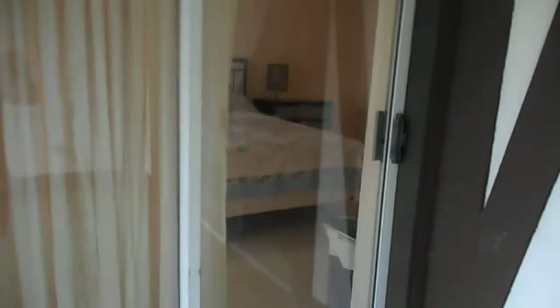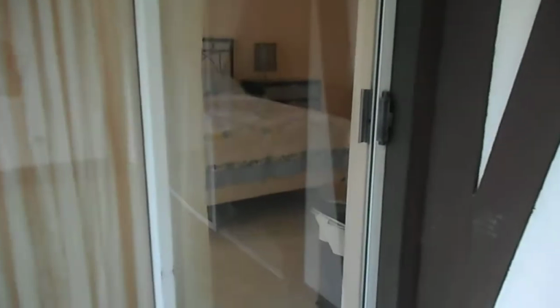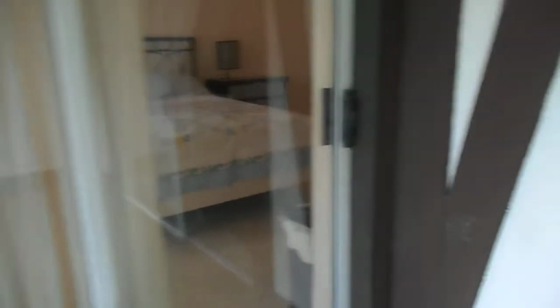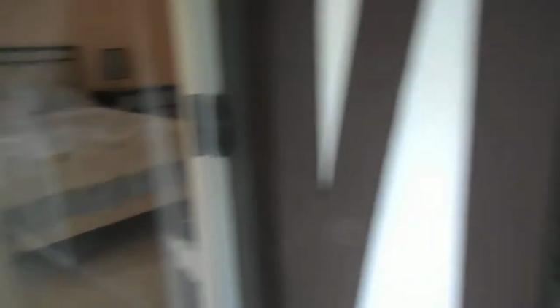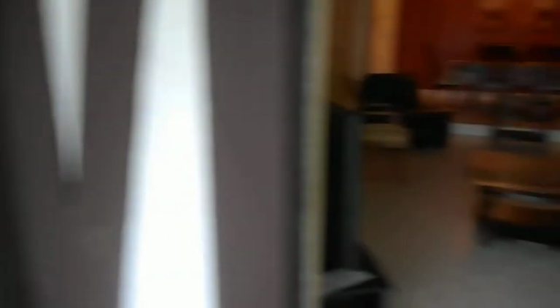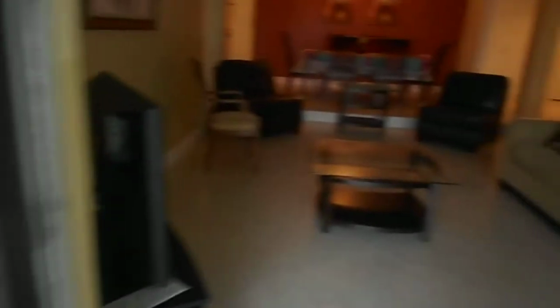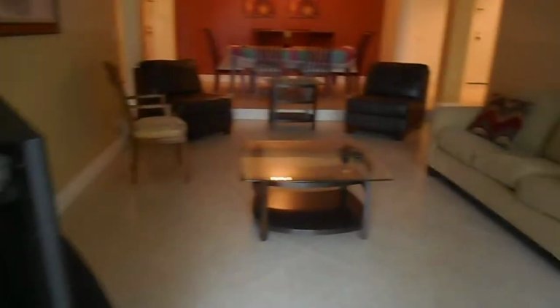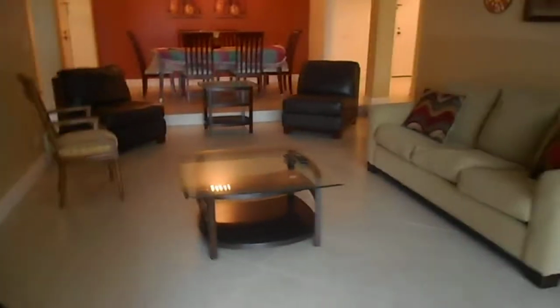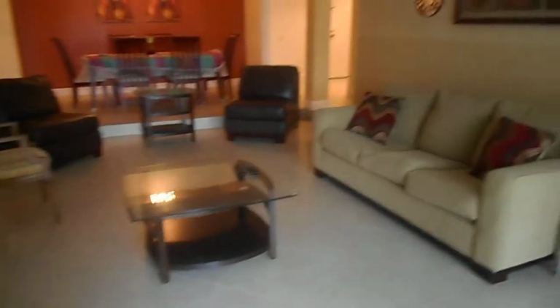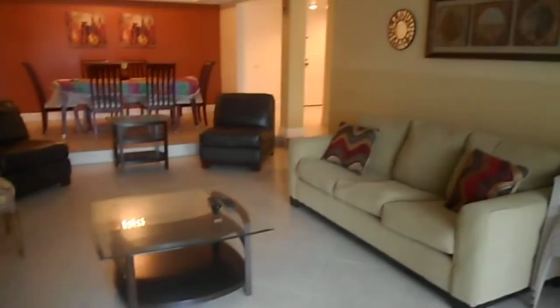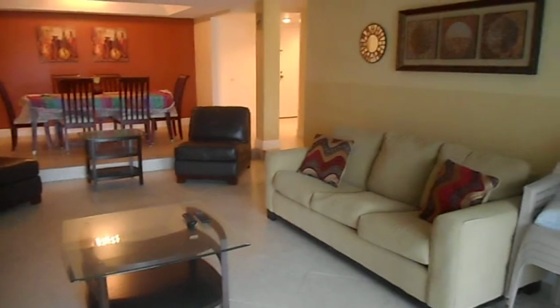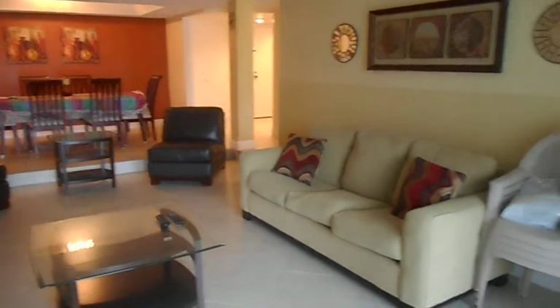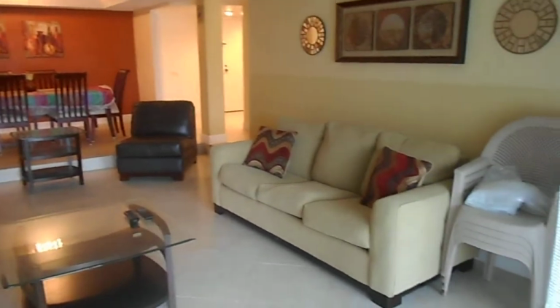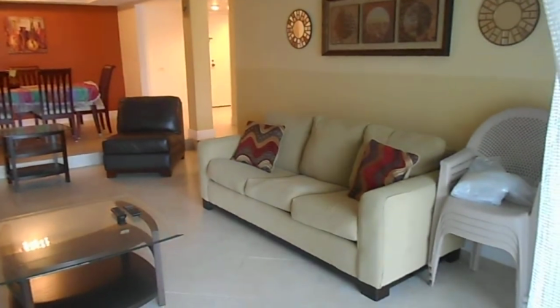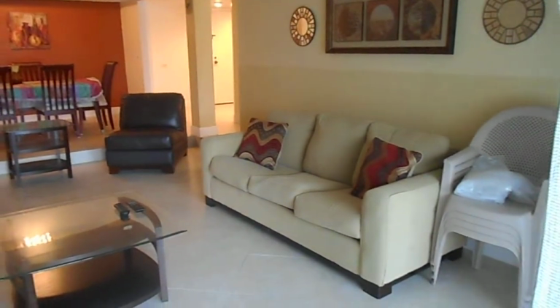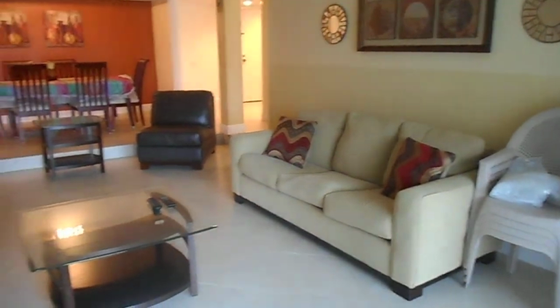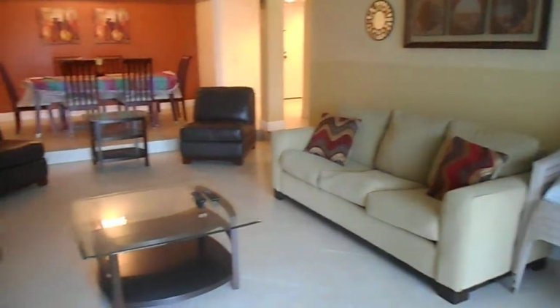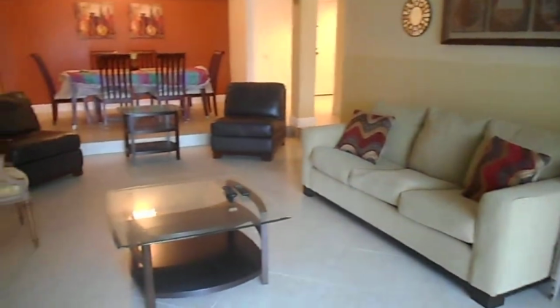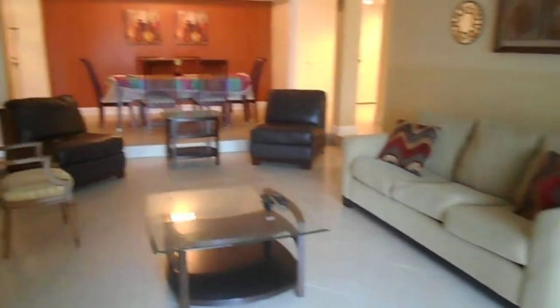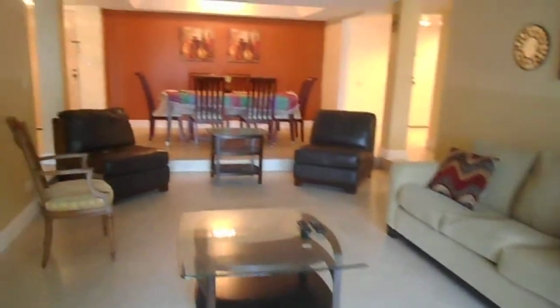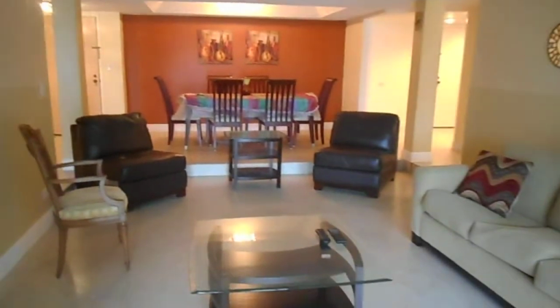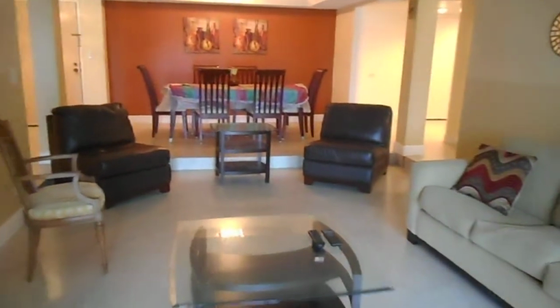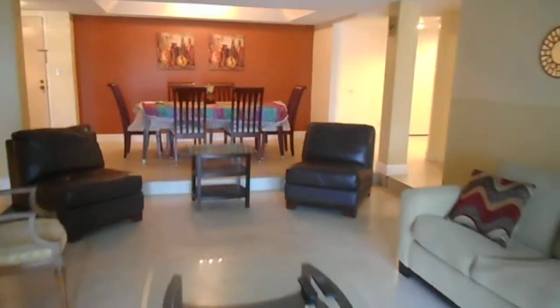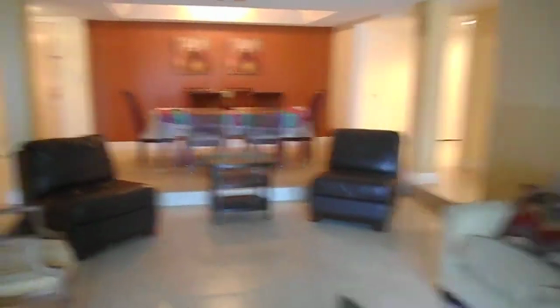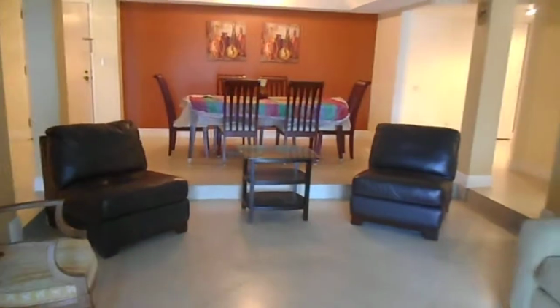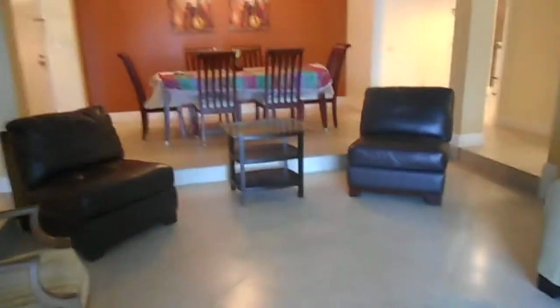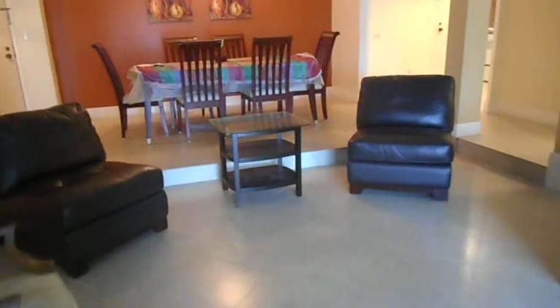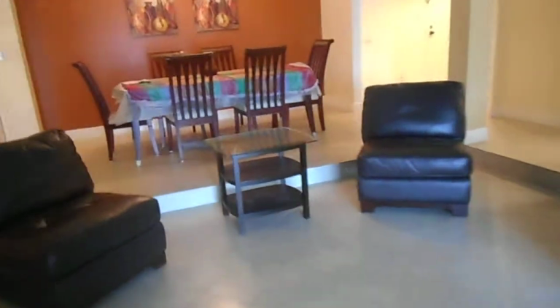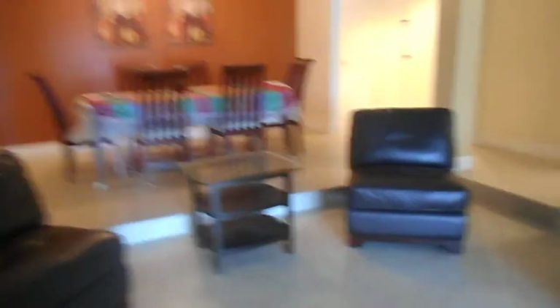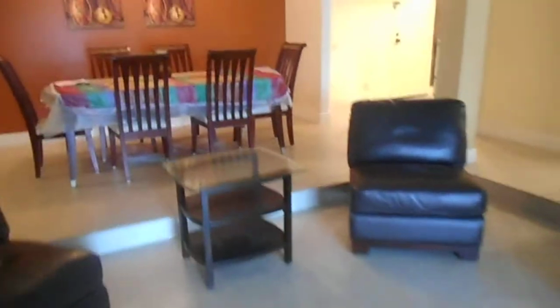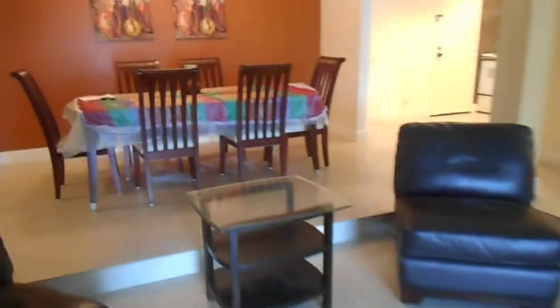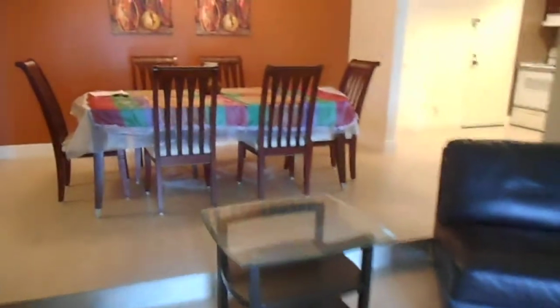Here's the master bedroom, so let's have a look in there. It's fully furnished, including a flat screen TV. Nice colours — it's basically ready to move into.